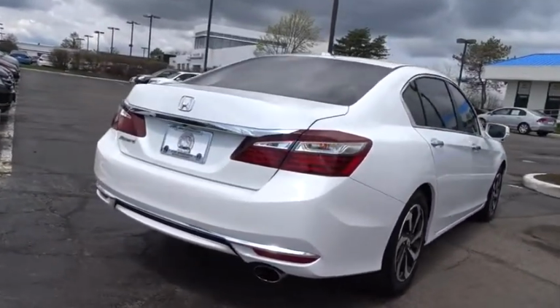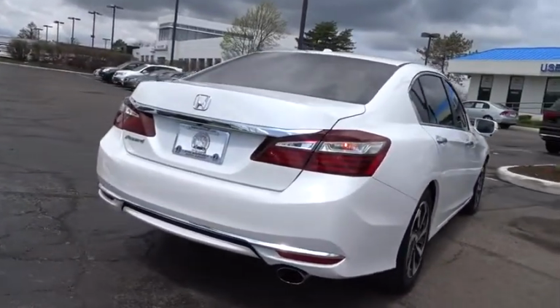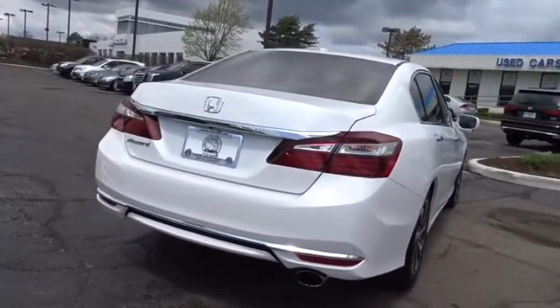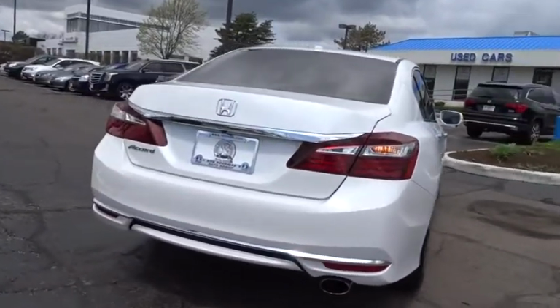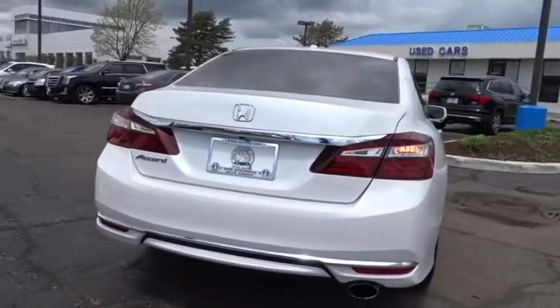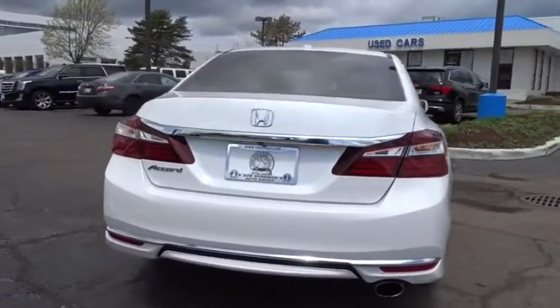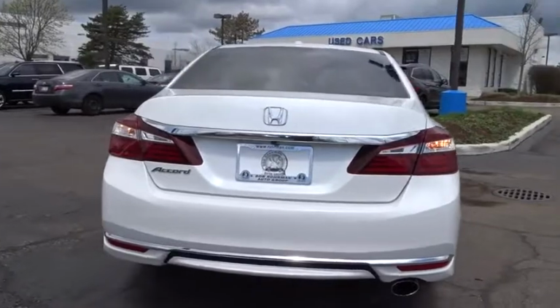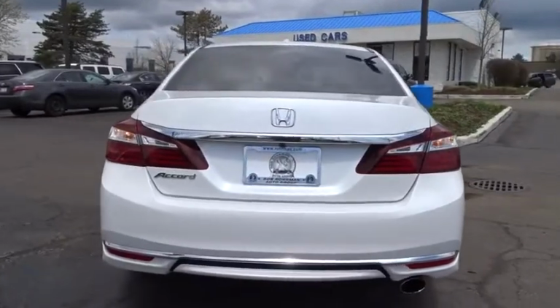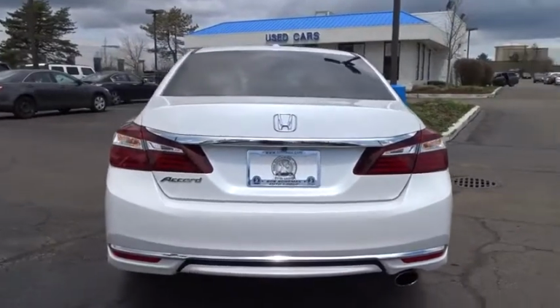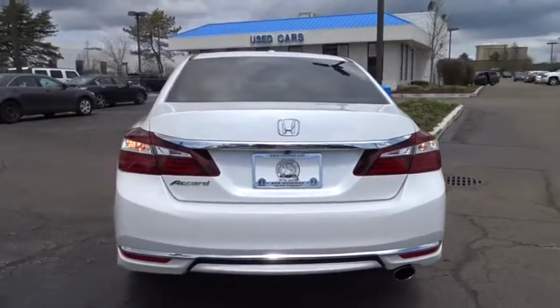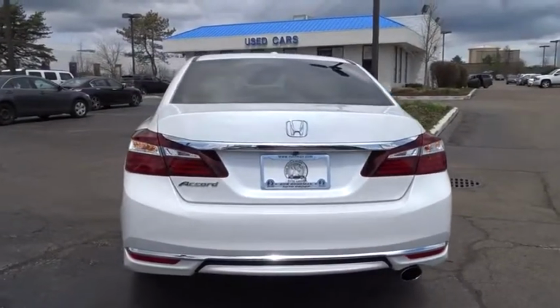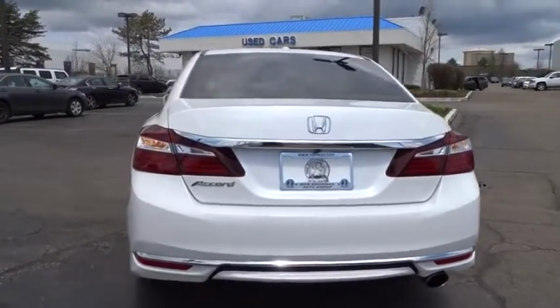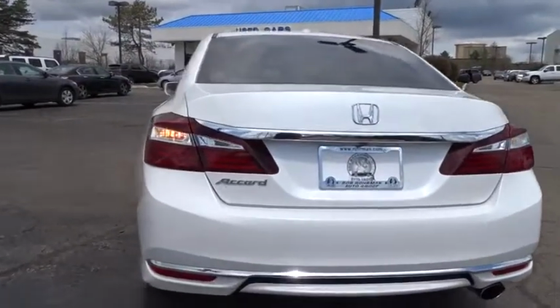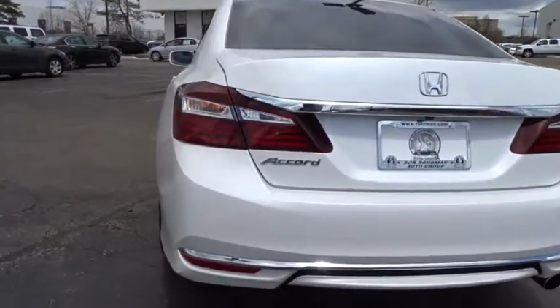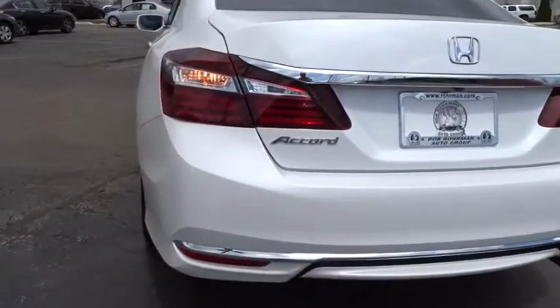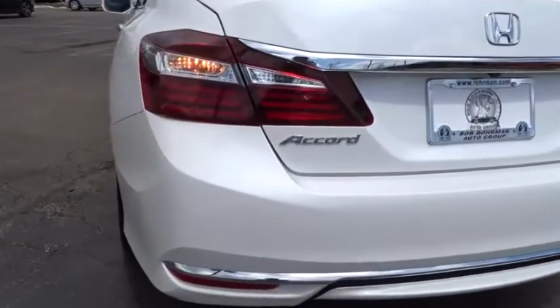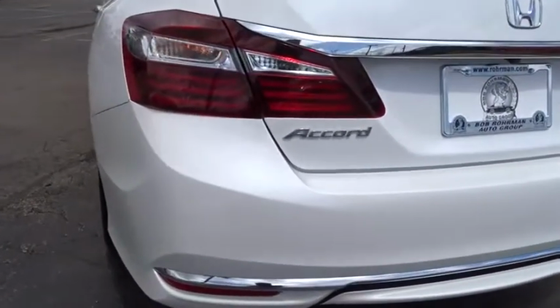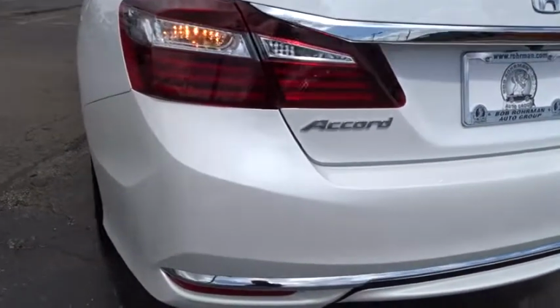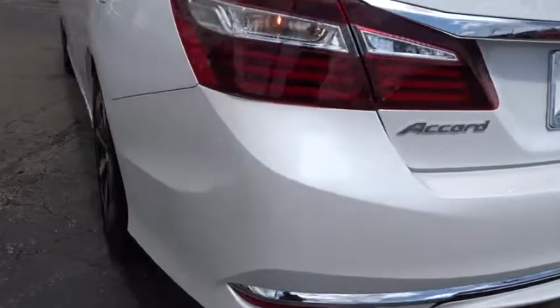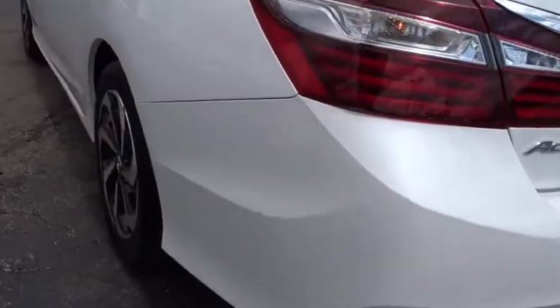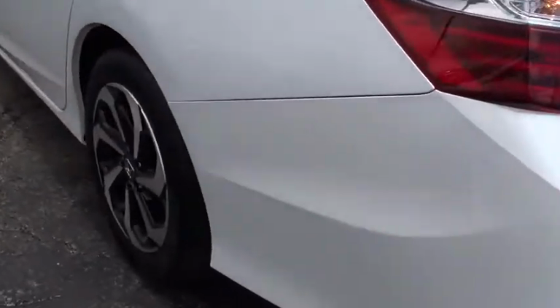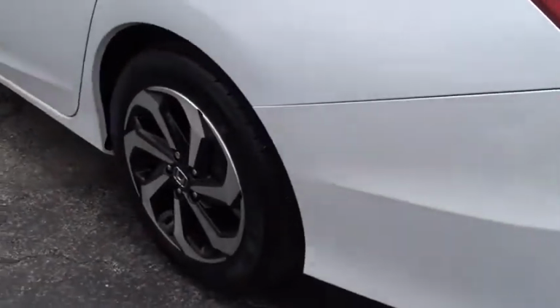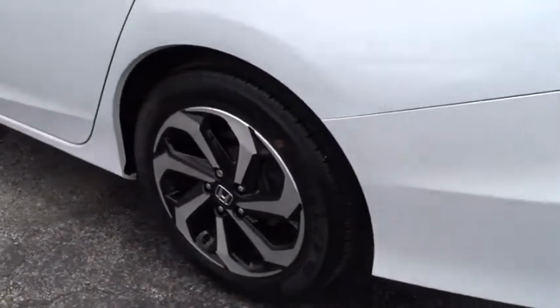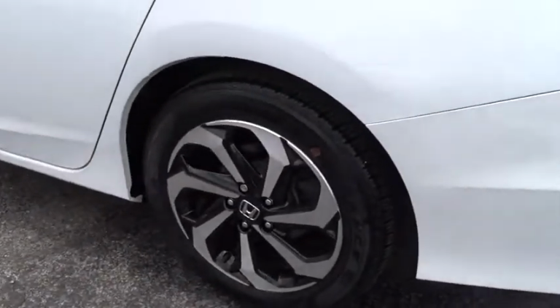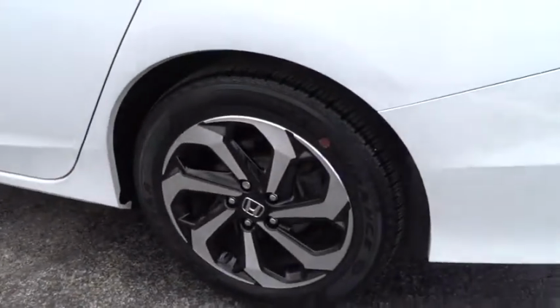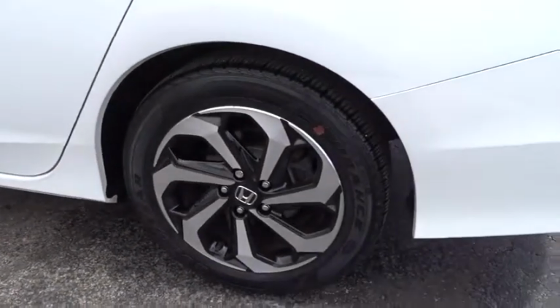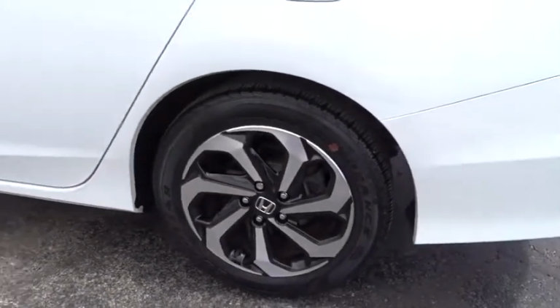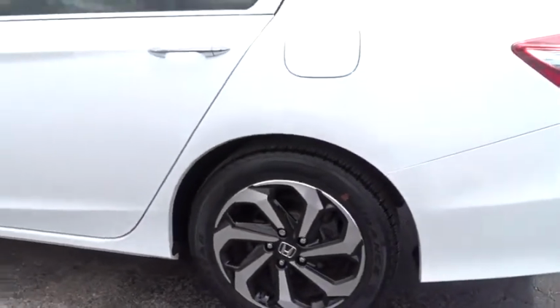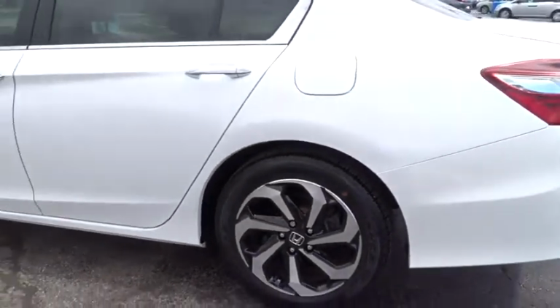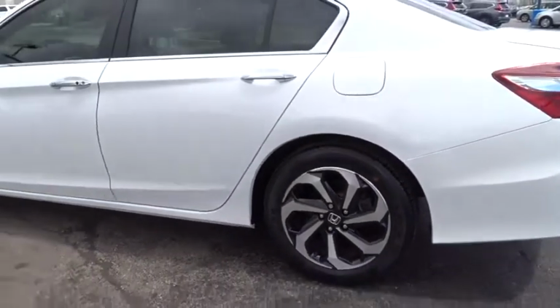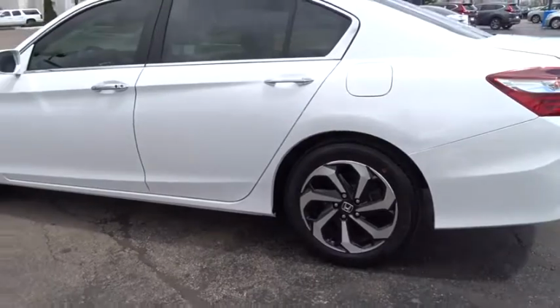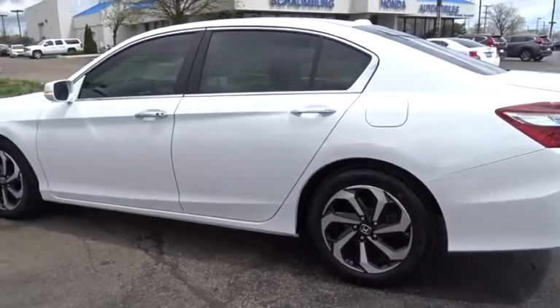Here are some of this vehicle's great options: traction control, power passenger seat, navigation system, dual airbags, power steering, four-wheel disc brakes, heated front seats, fog lights, and electronic stability control.